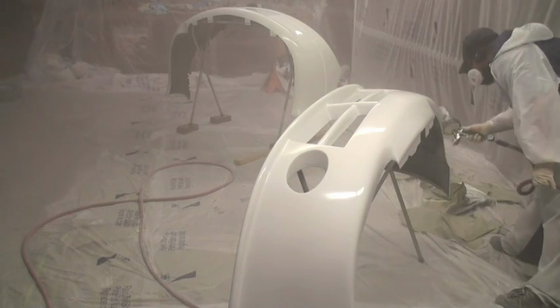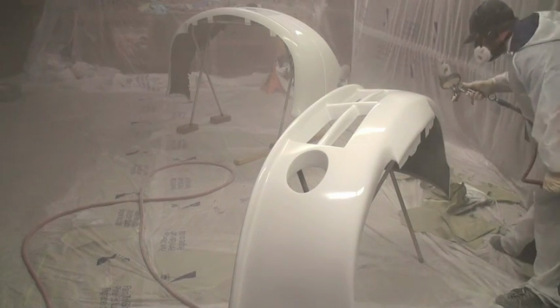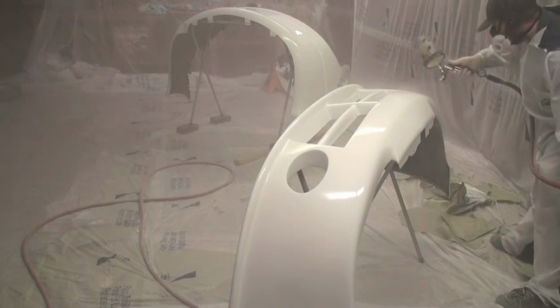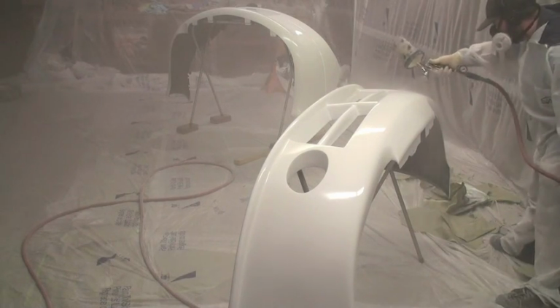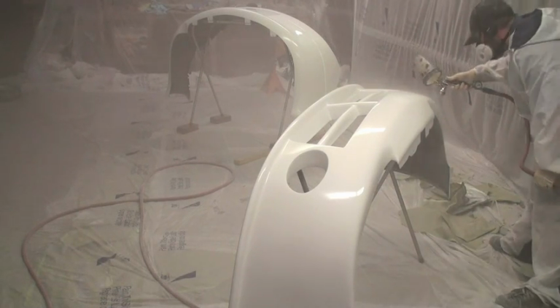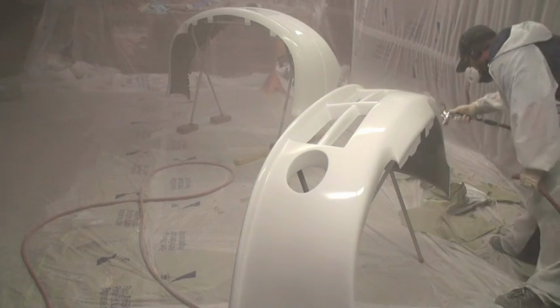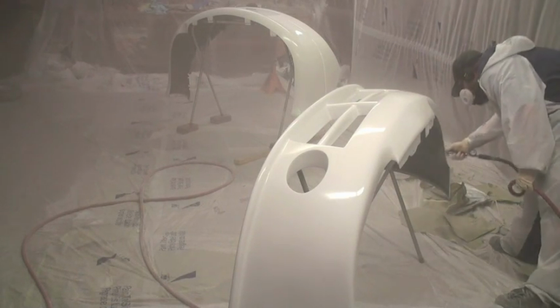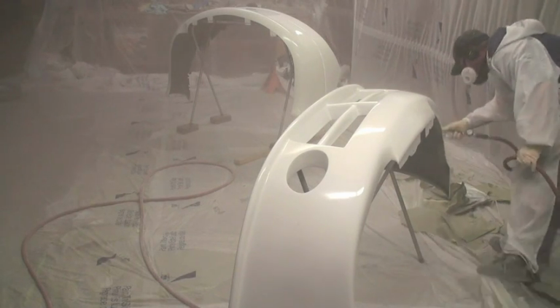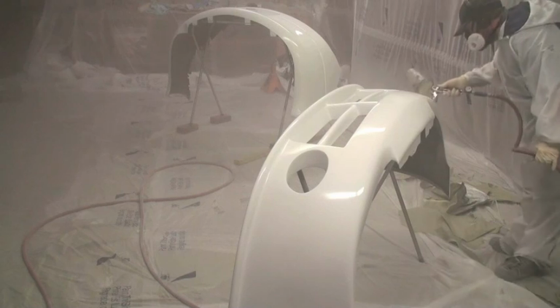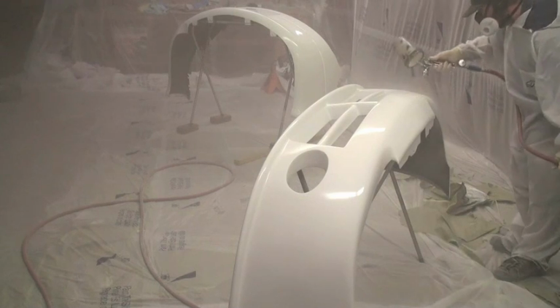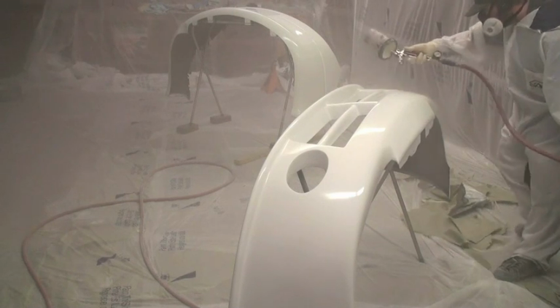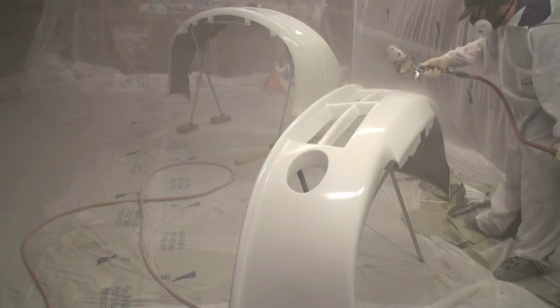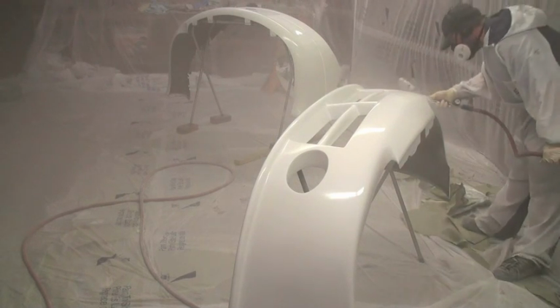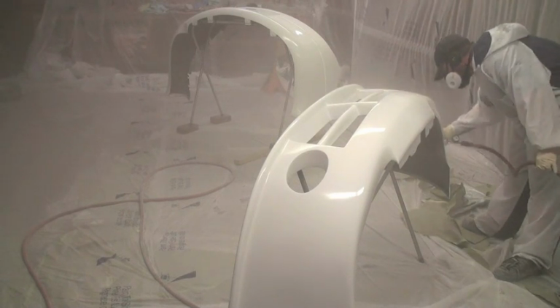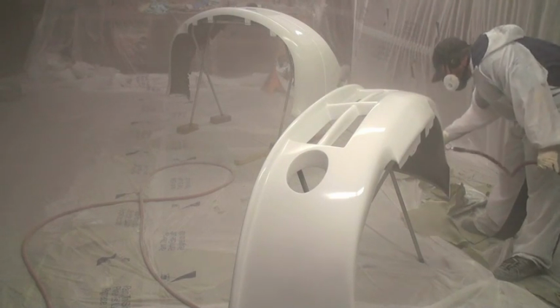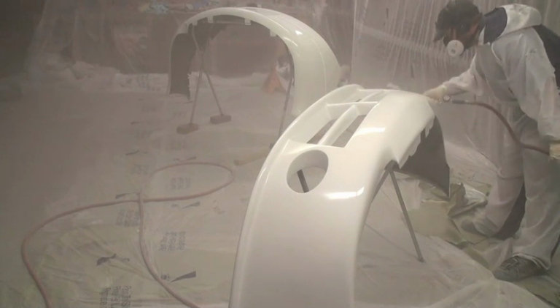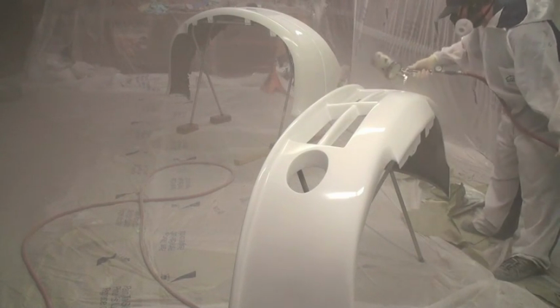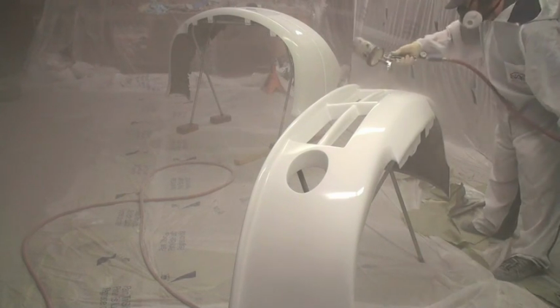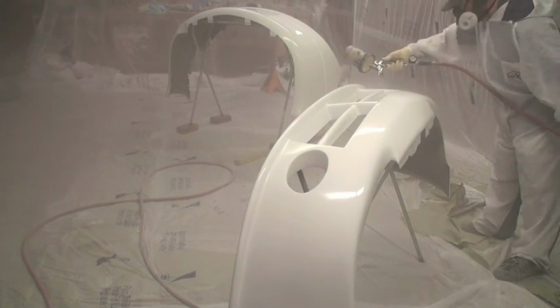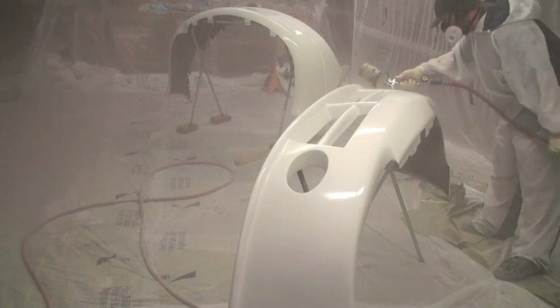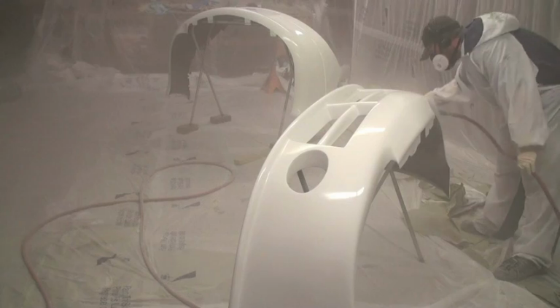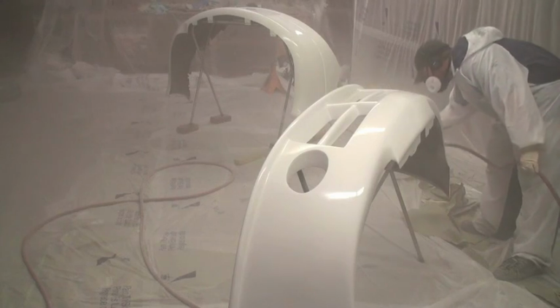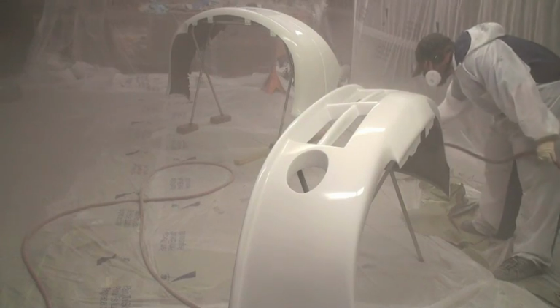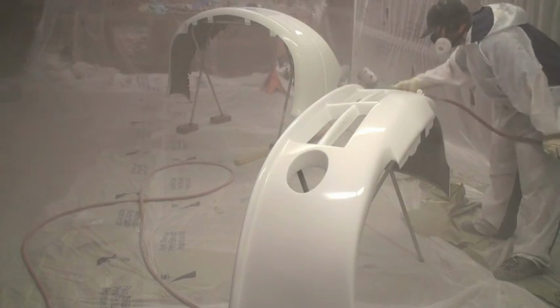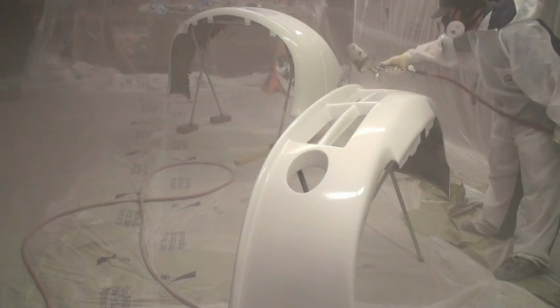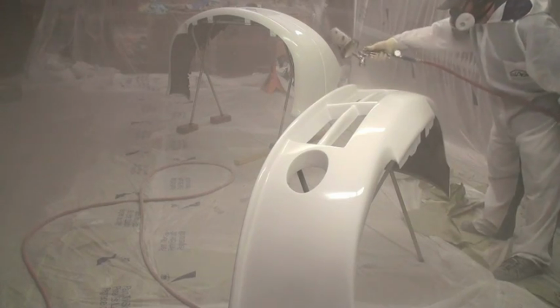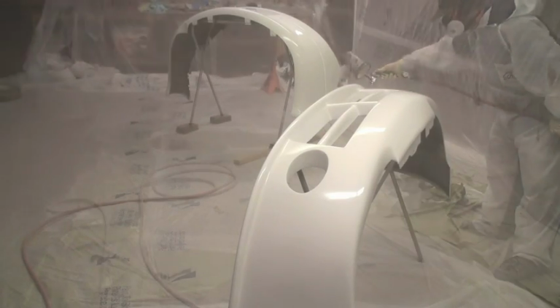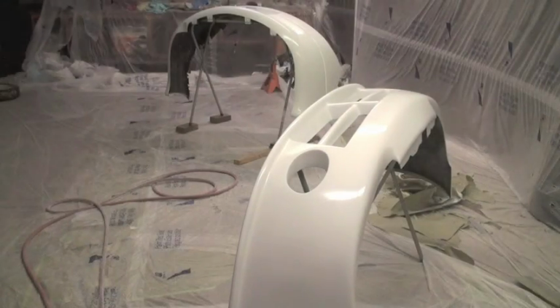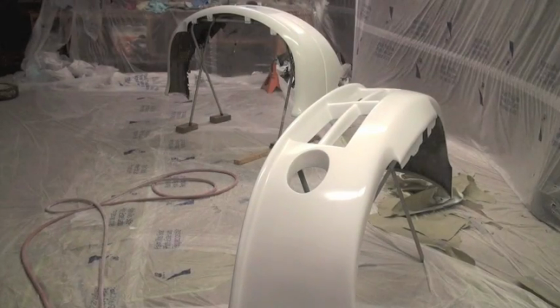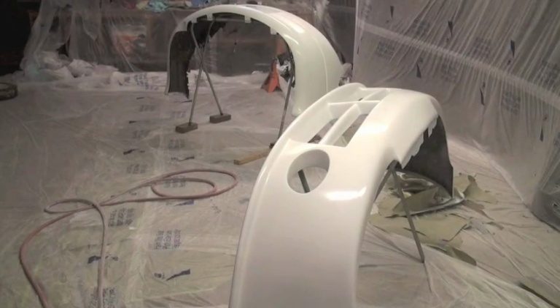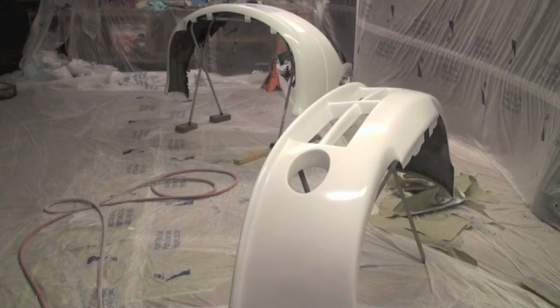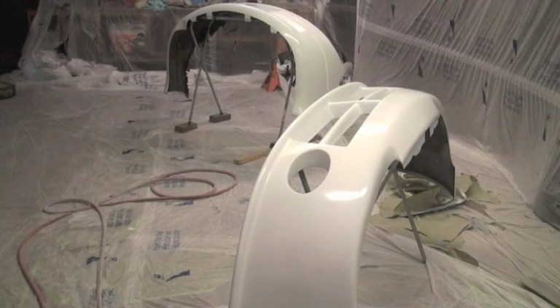Now back down to the other side — I'm repeating the same process with the rear bumper. You can let these sit overnight and they'll be dry. Same with the car — you let the car dry overnight.